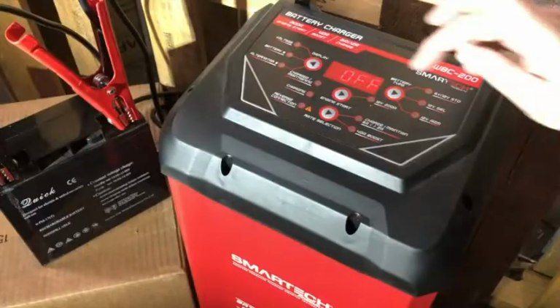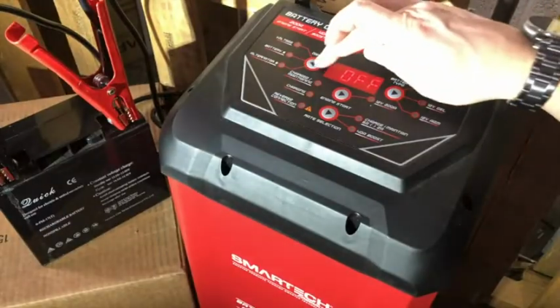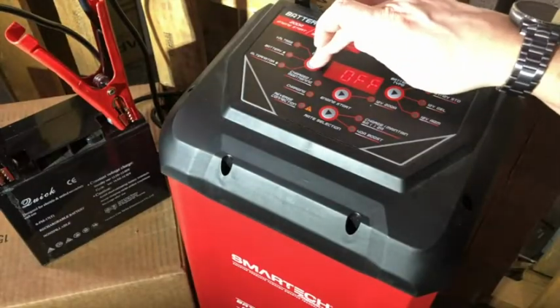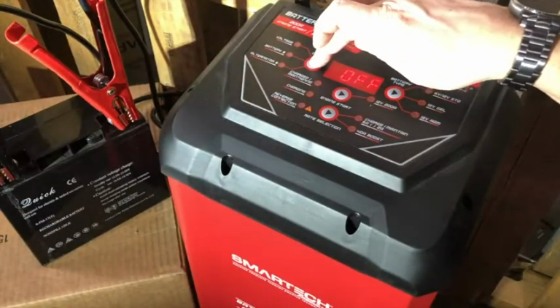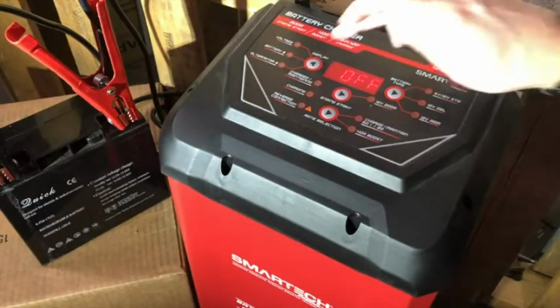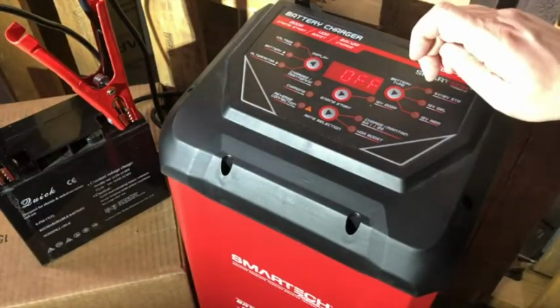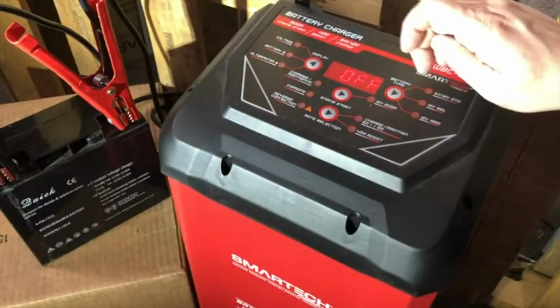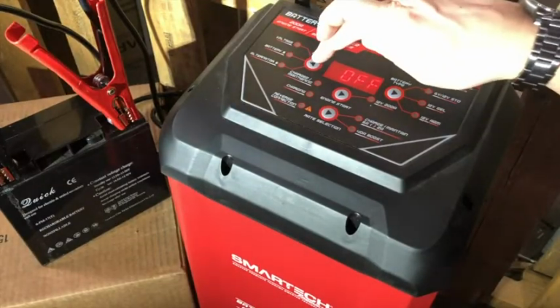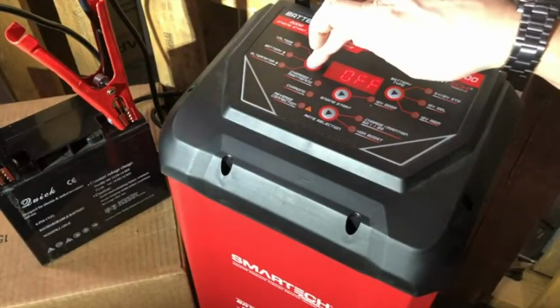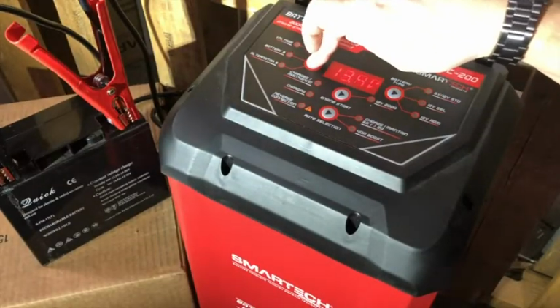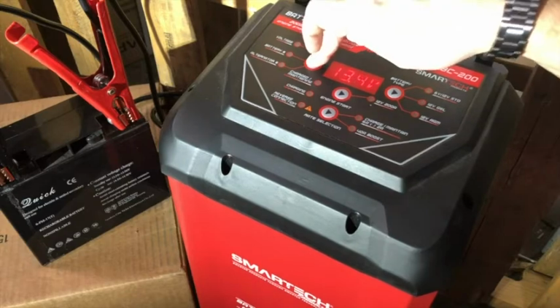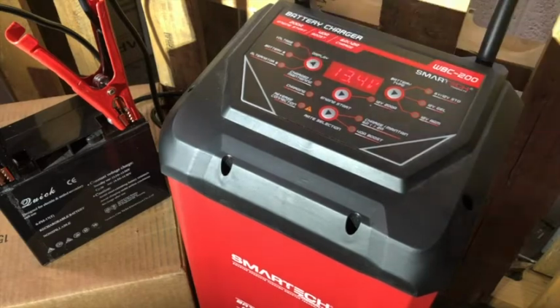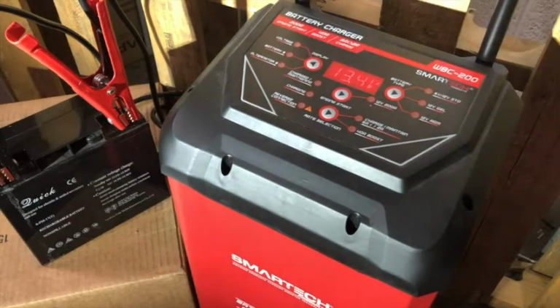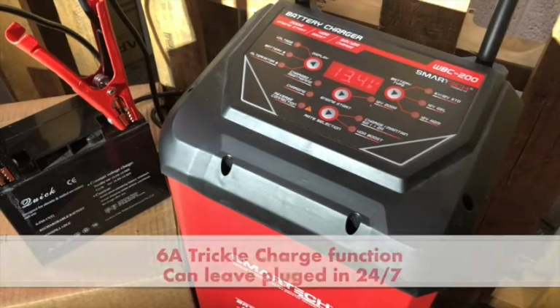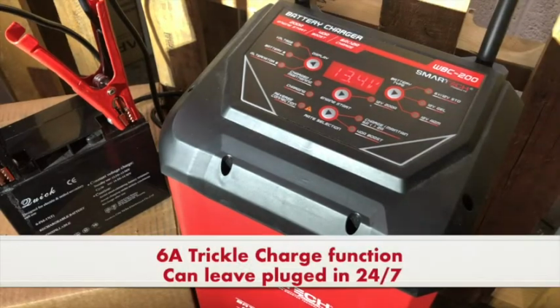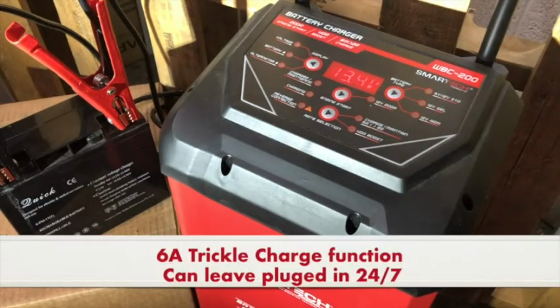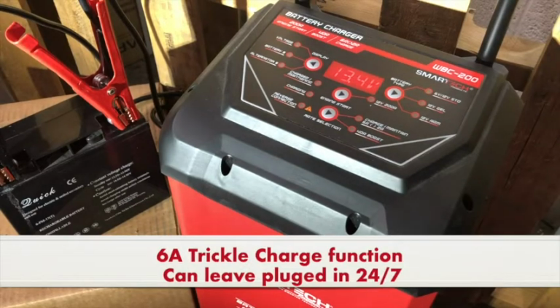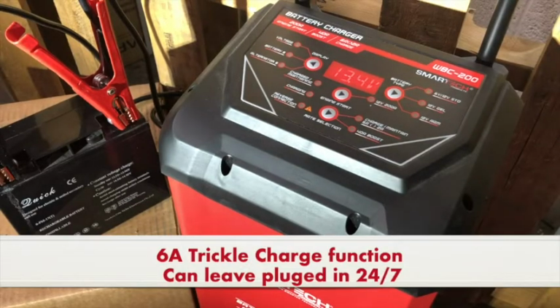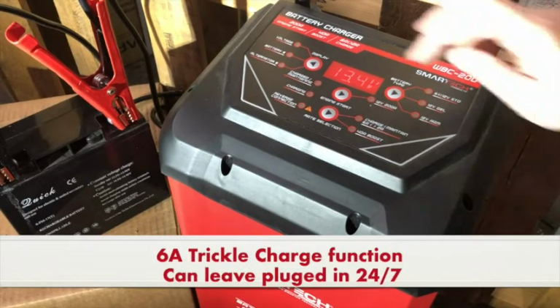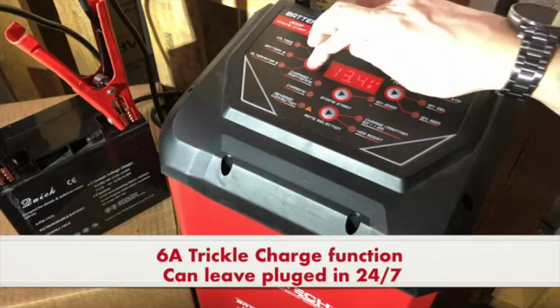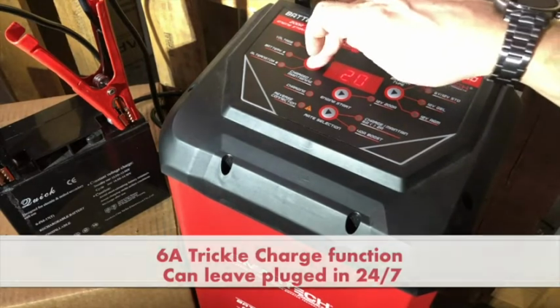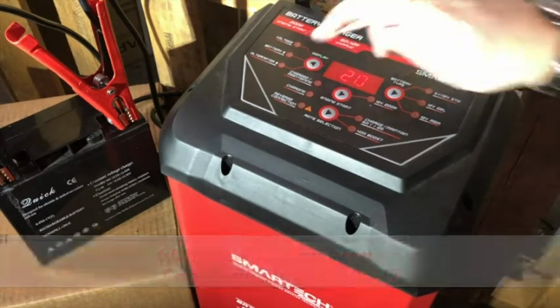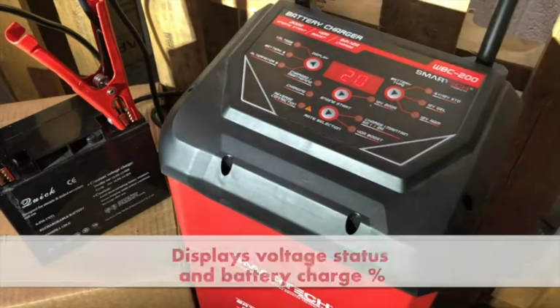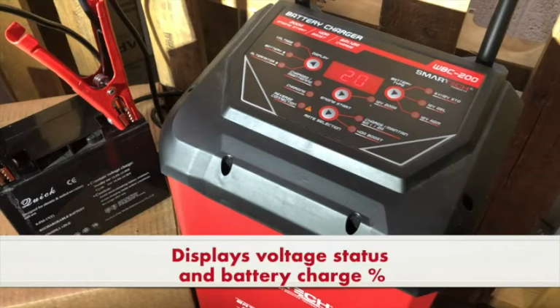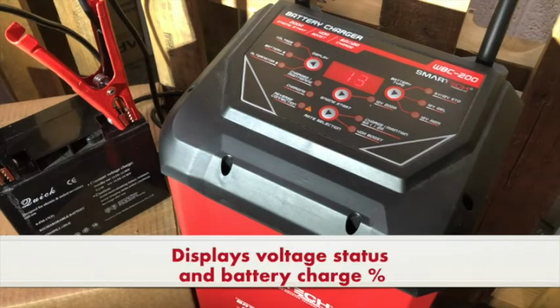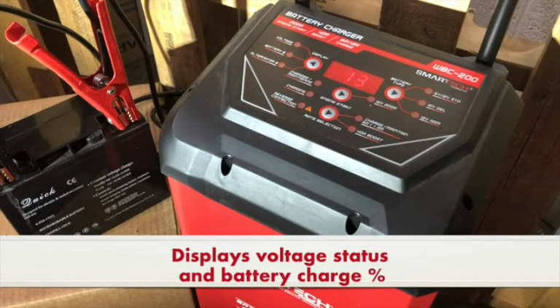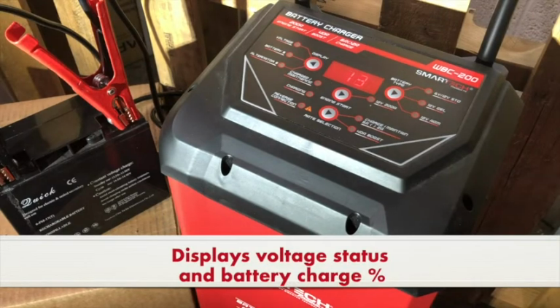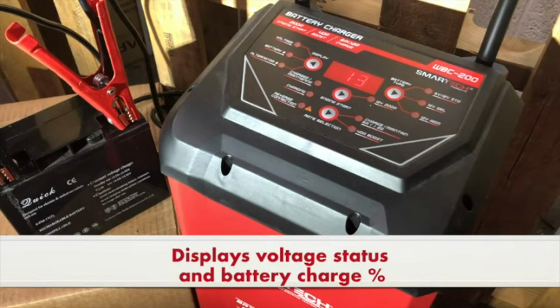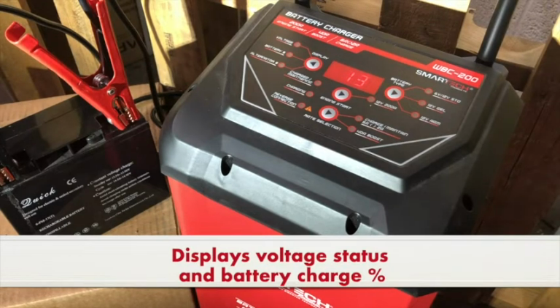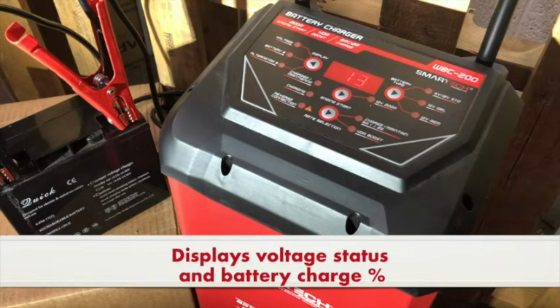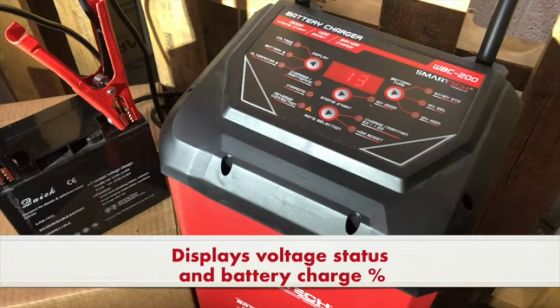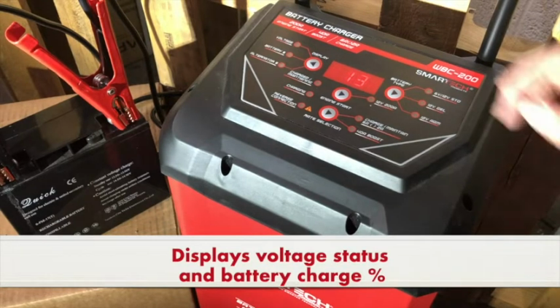When hooked up to a battery for maintenance purposes, the WBC Series utilizes a 6 amp trickle charge function and provides a voltage status and battery charge percentage.